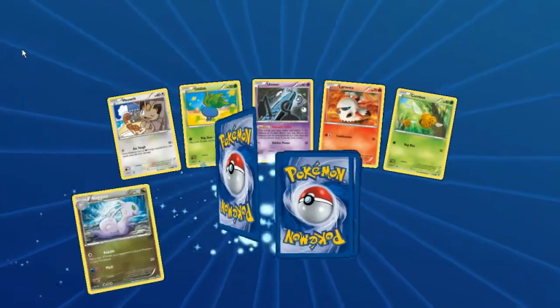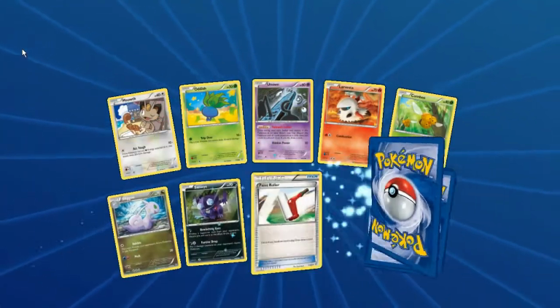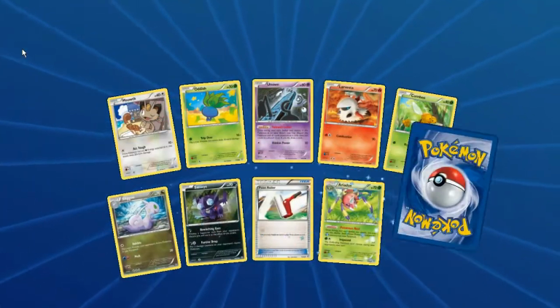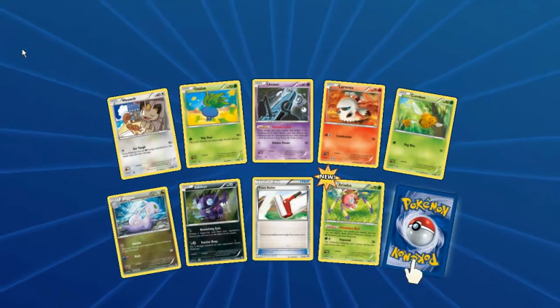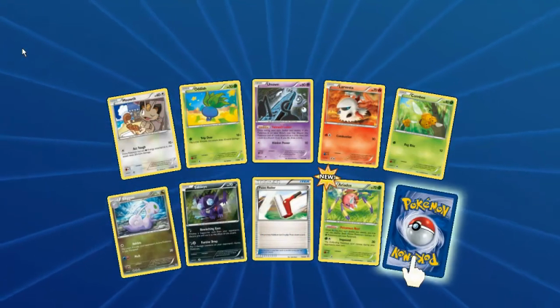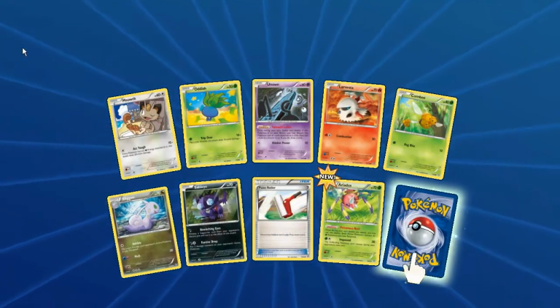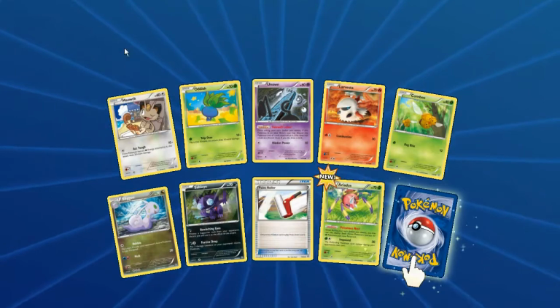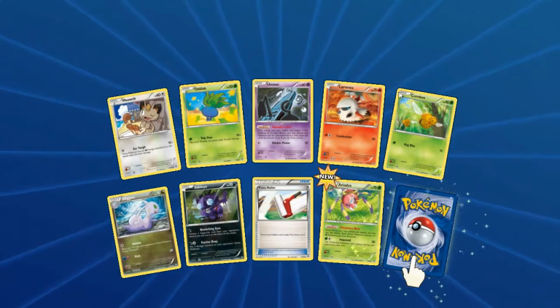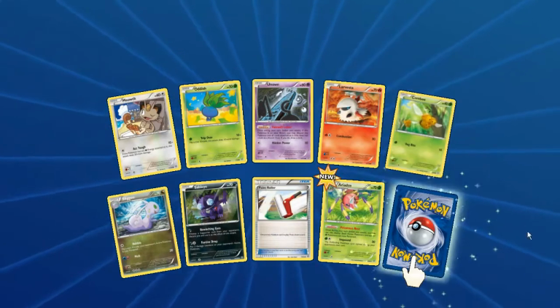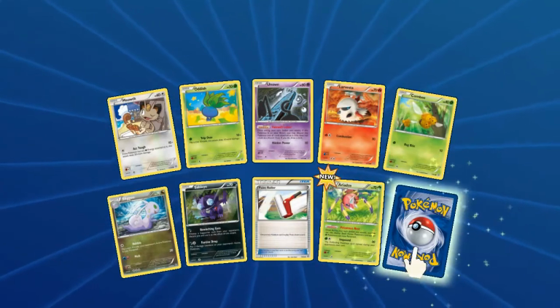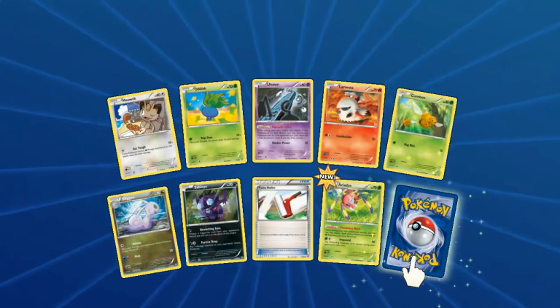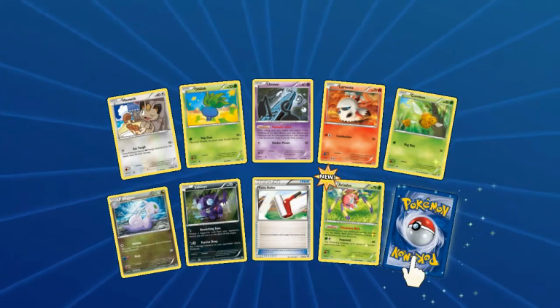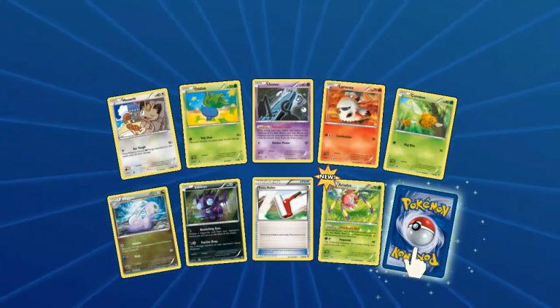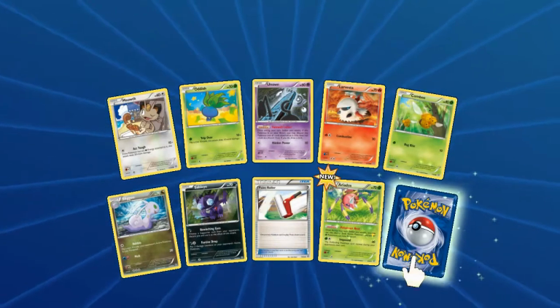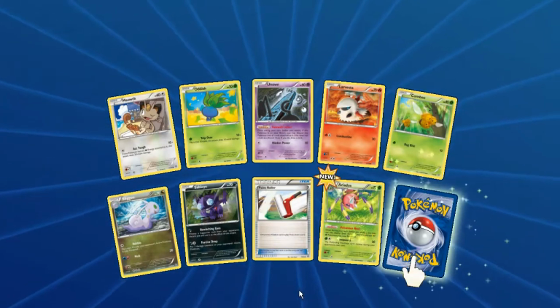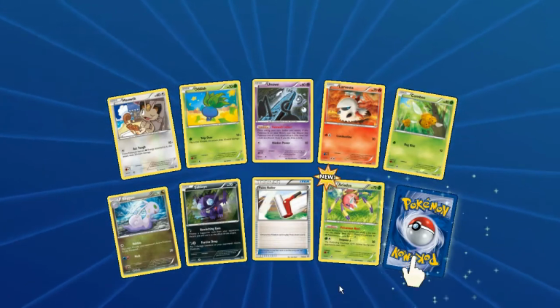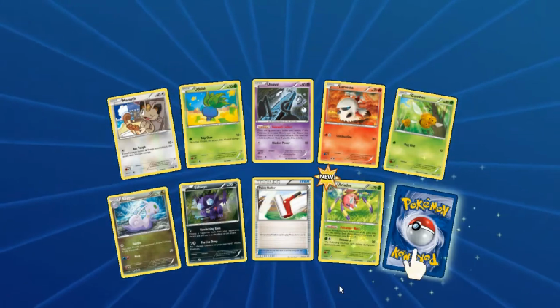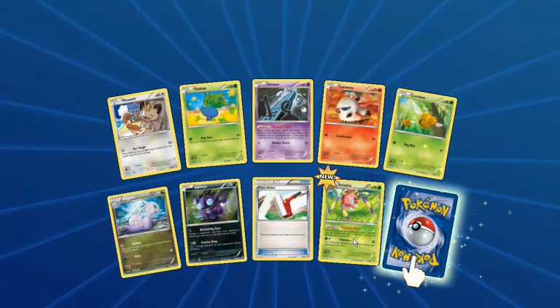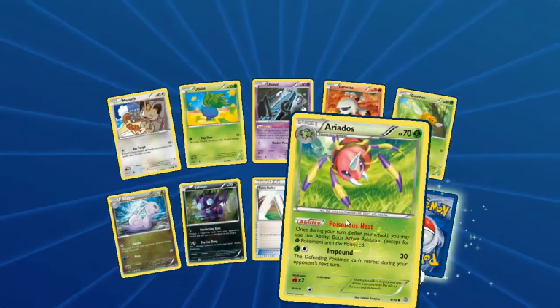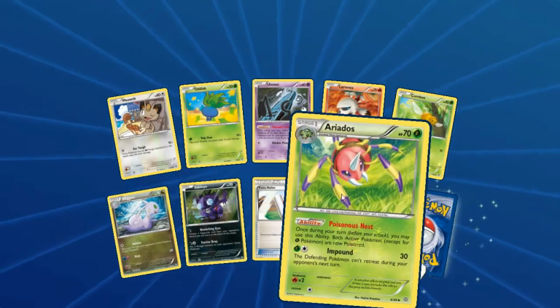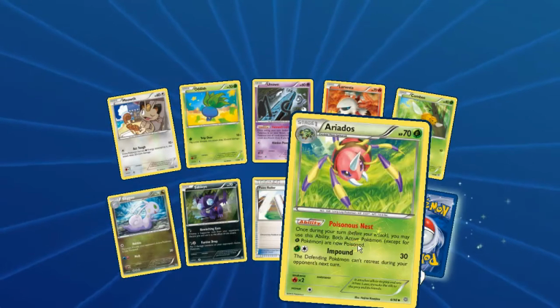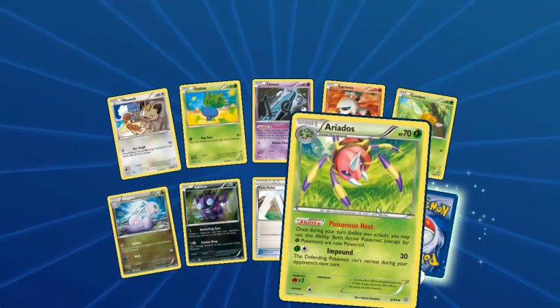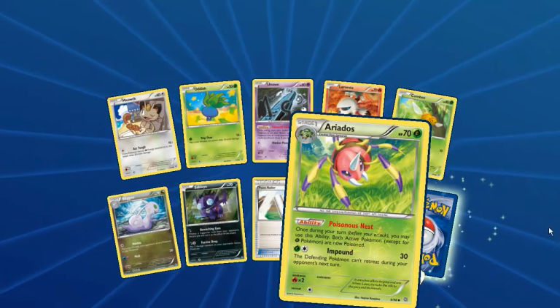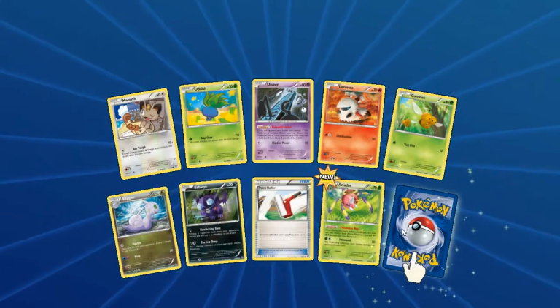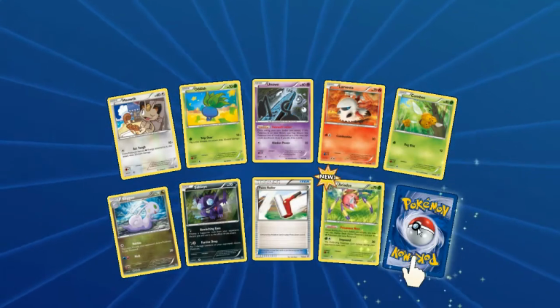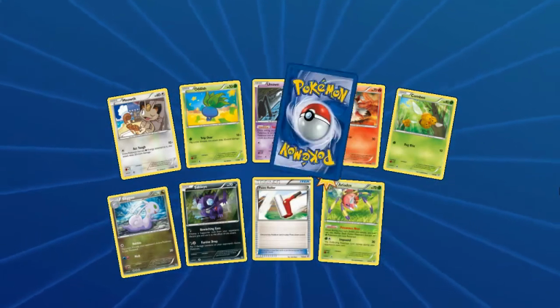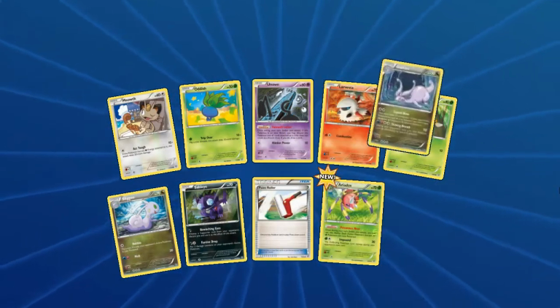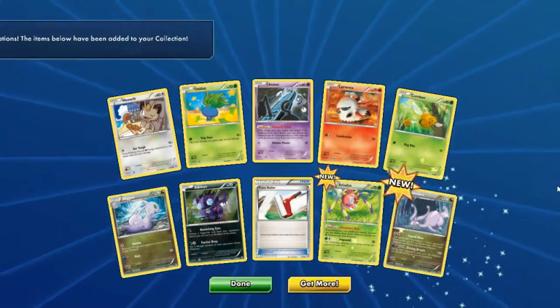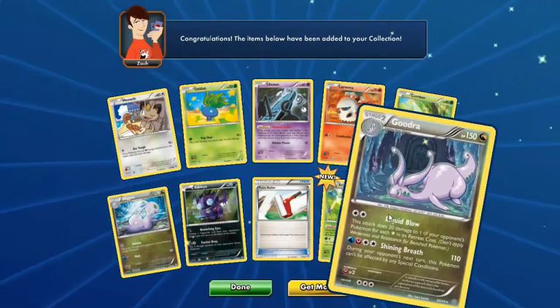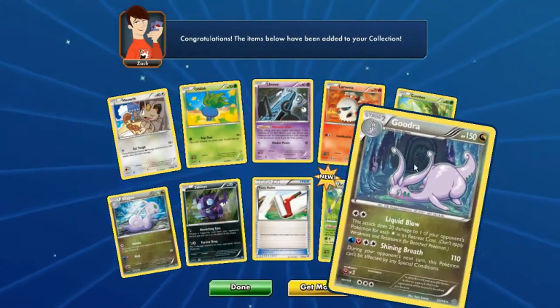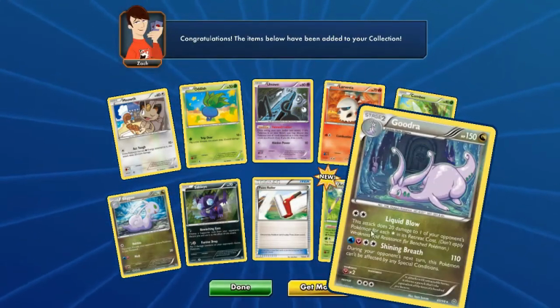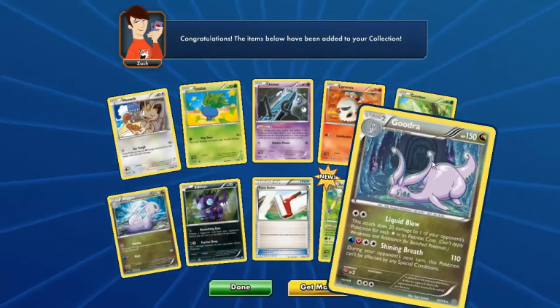First pack: Meowth, Oddish, Unknown Life, Vespiquen combo, Sliggoo, Sableye, Paint Roller, Aerodactyl - two reverses - and the last card is Goodra rare.